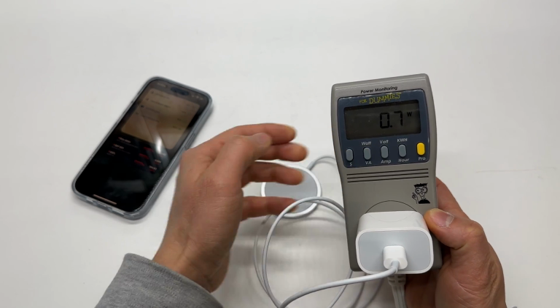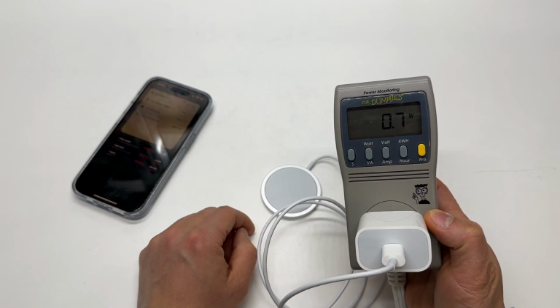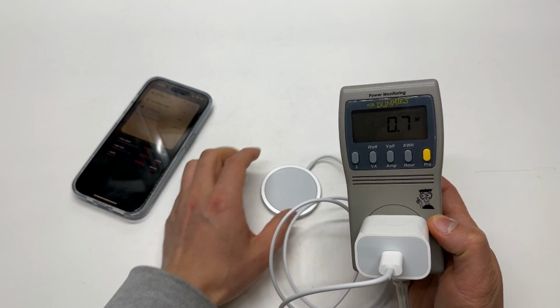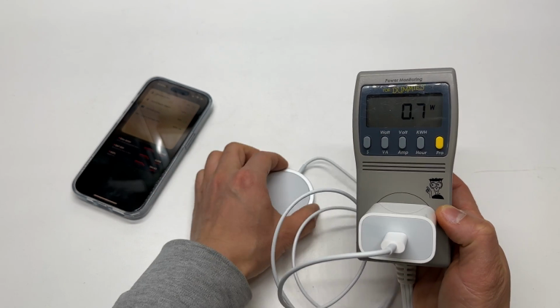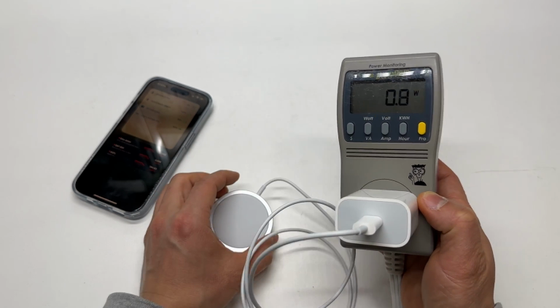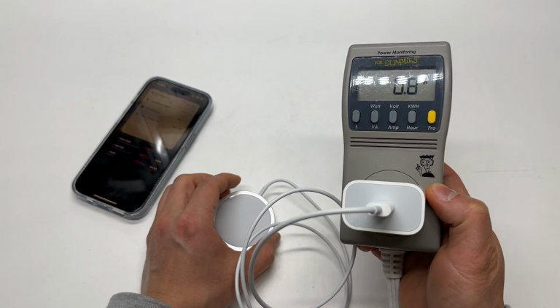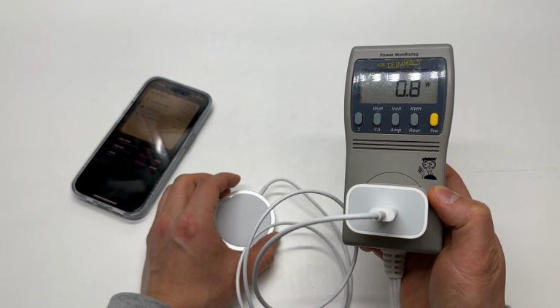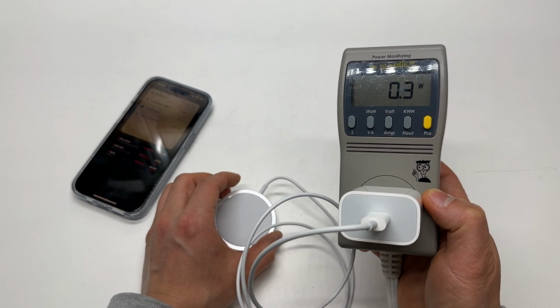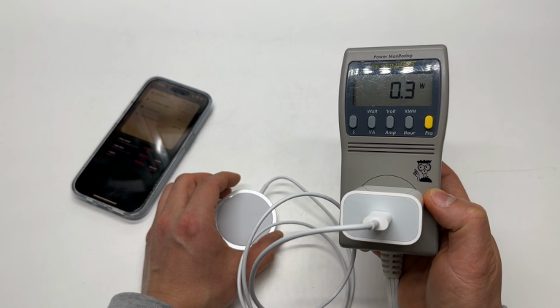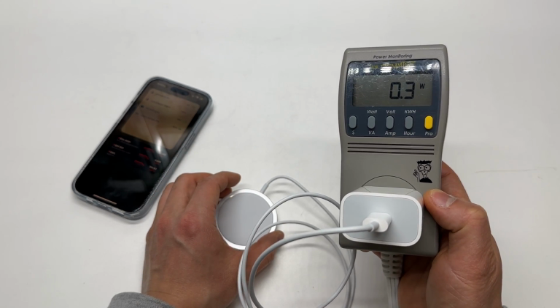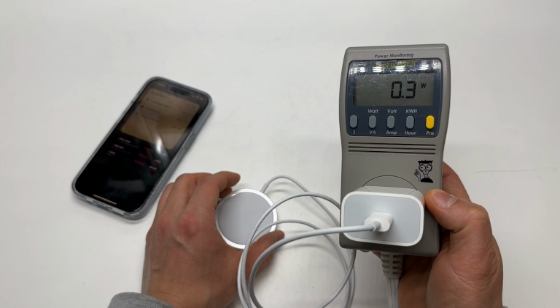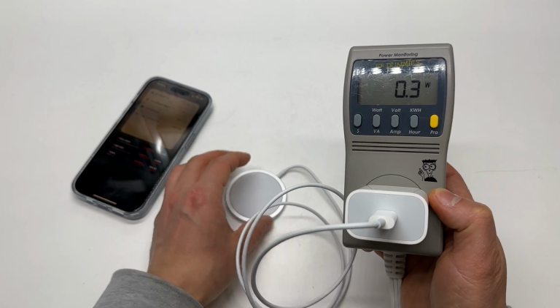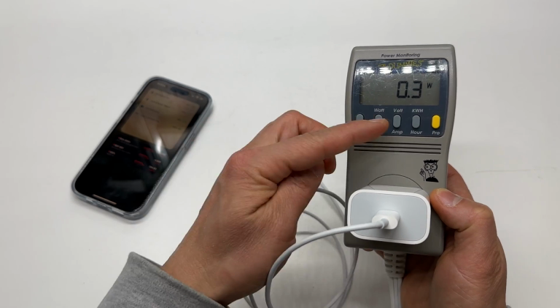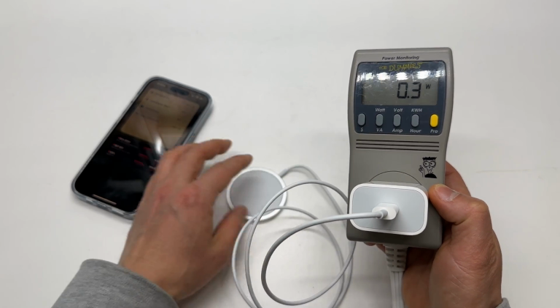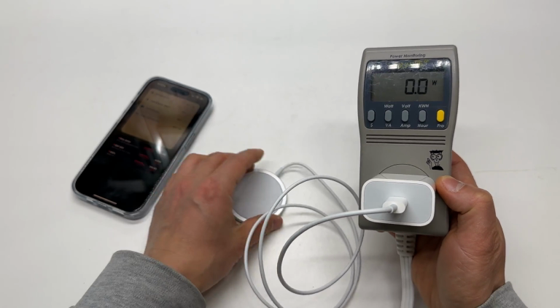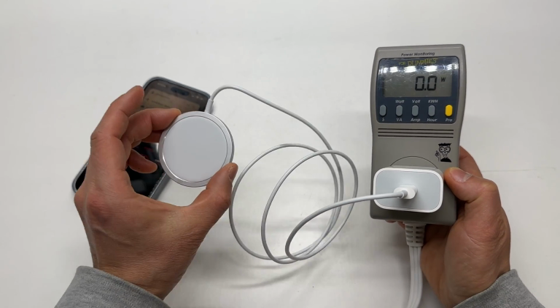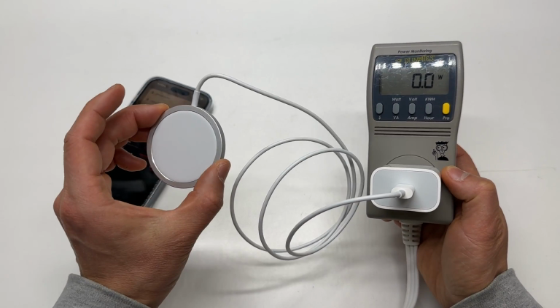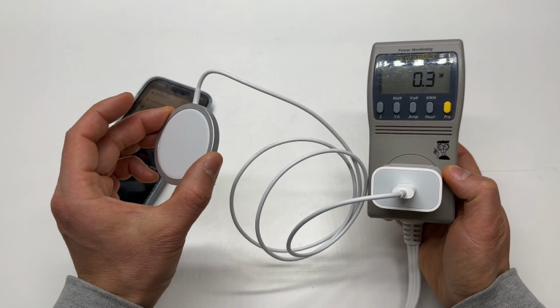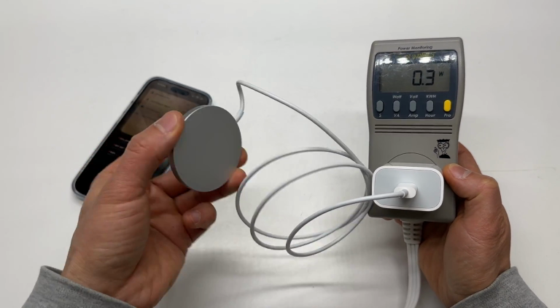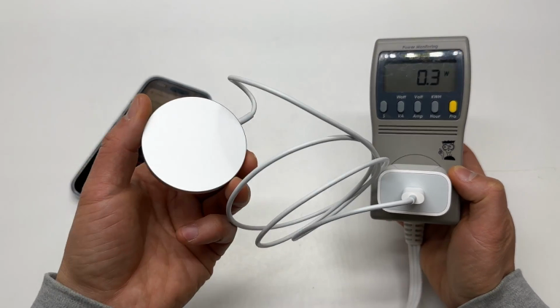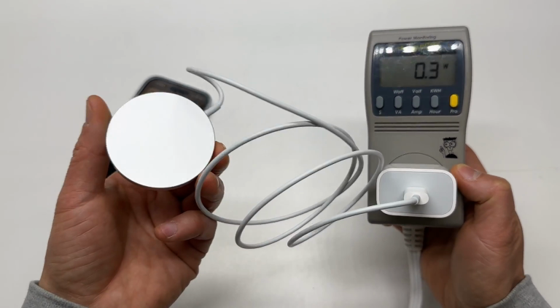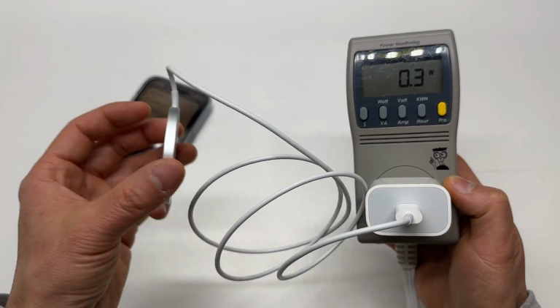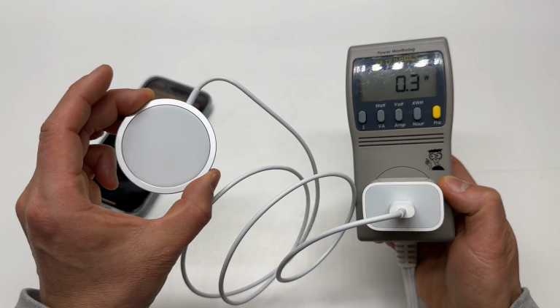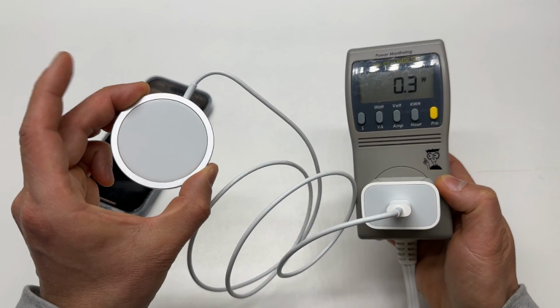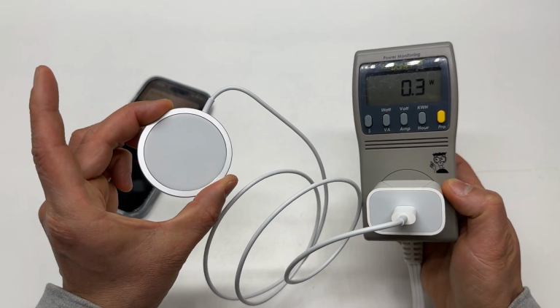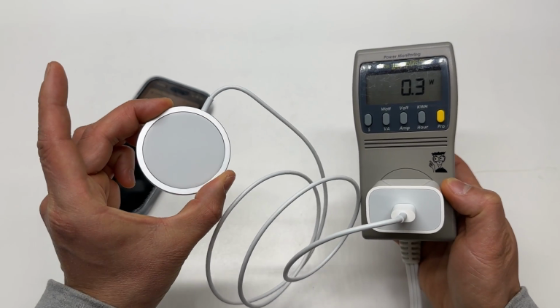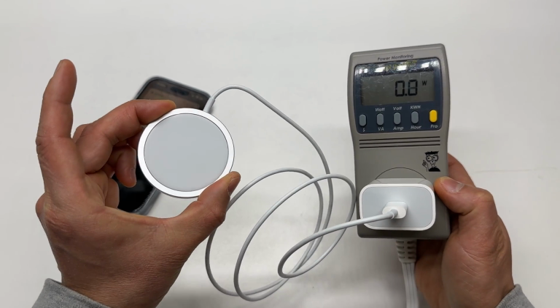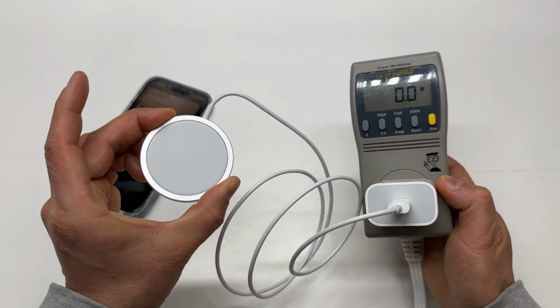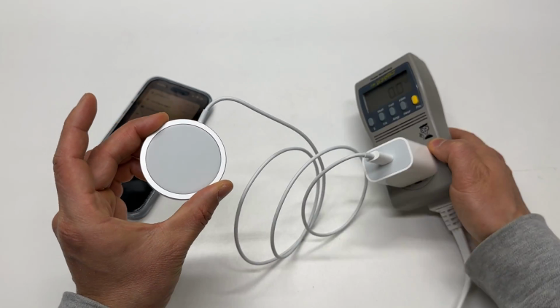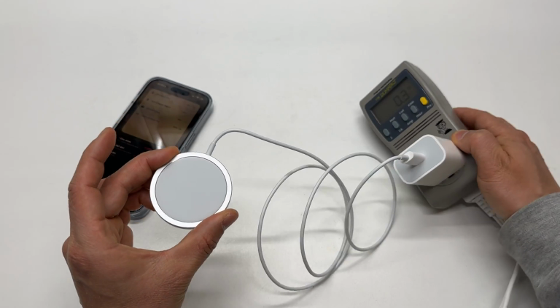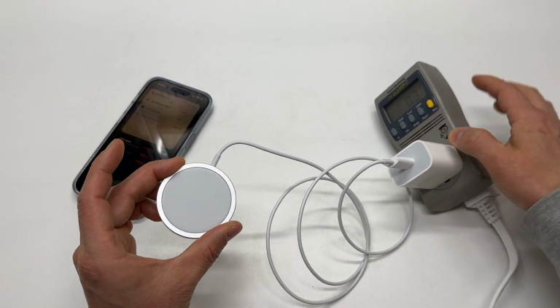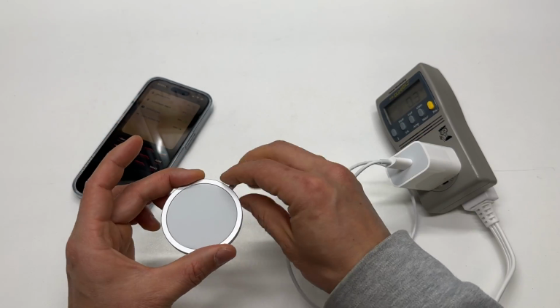Let's connect this end to the adapter. It consumes 0.8 watts or even 0.3 watts when there's nothing connected. It looks like it's constantly looking for things to recharge.